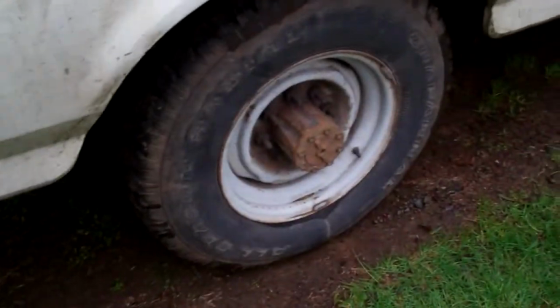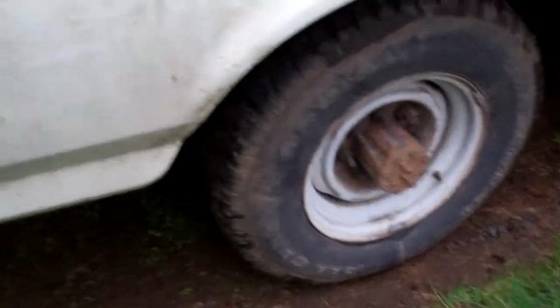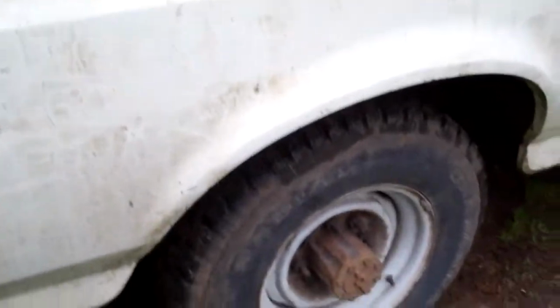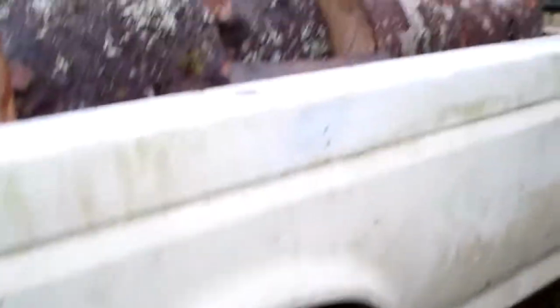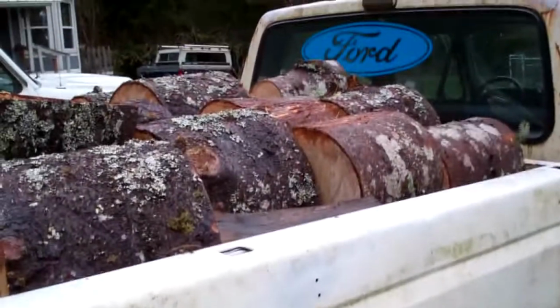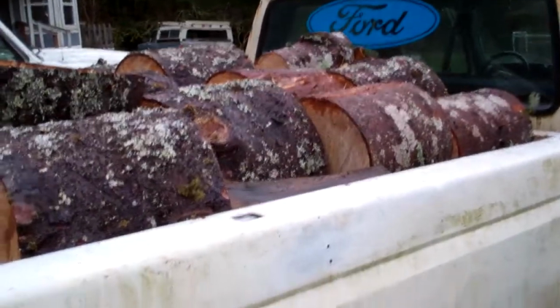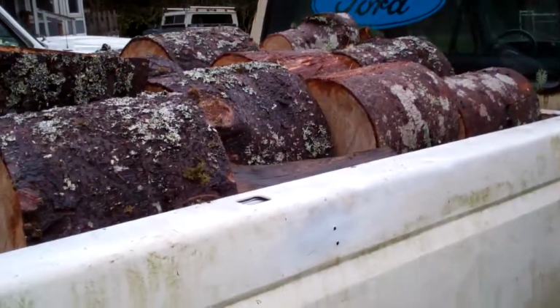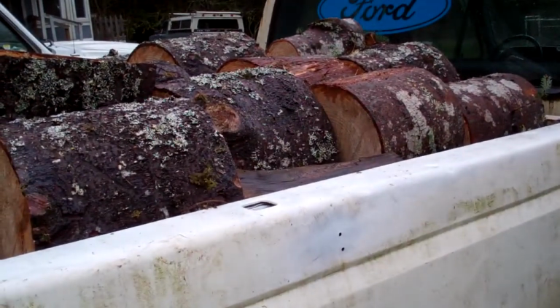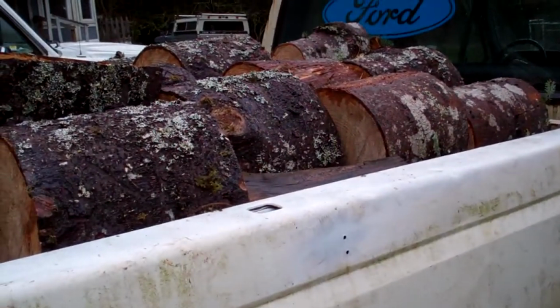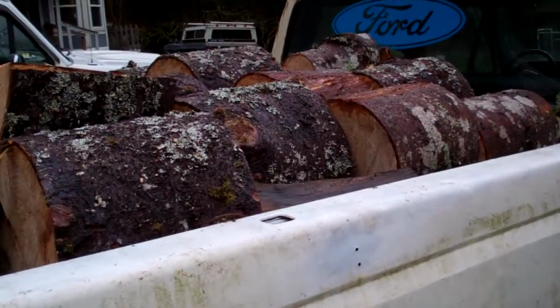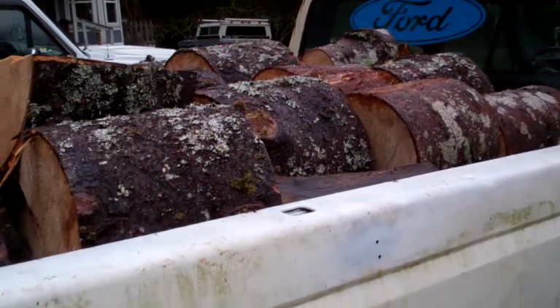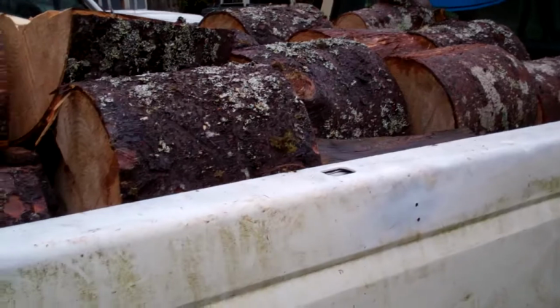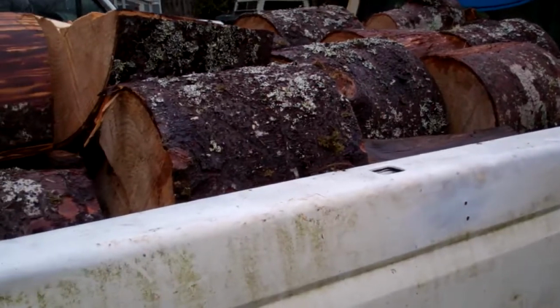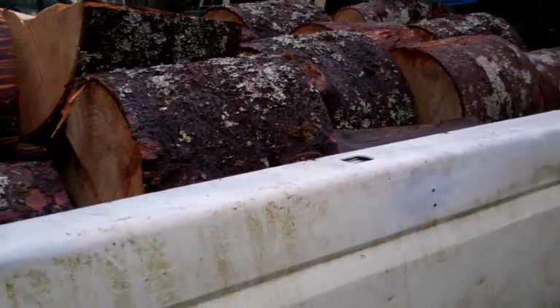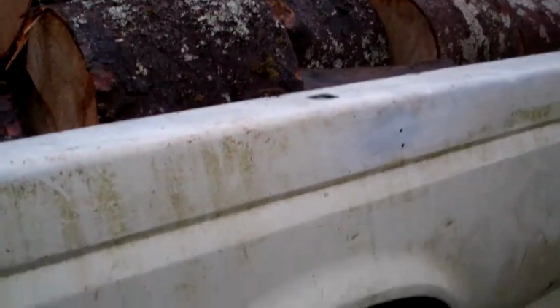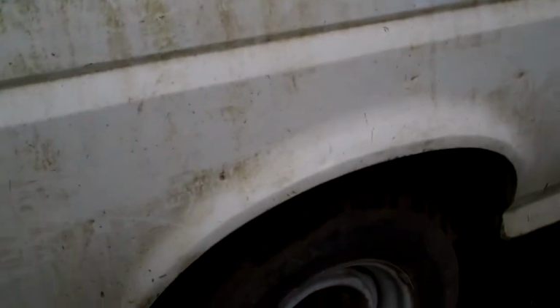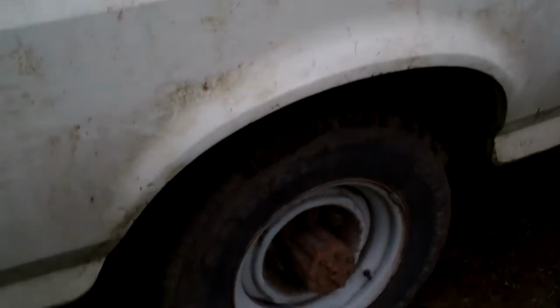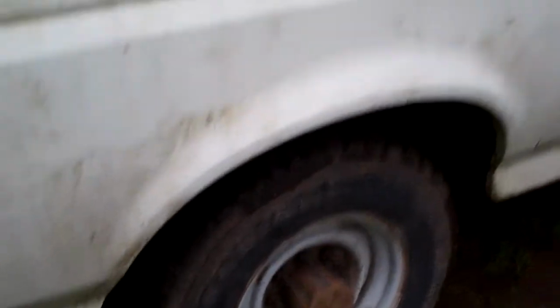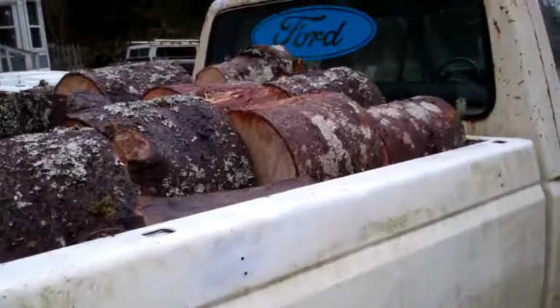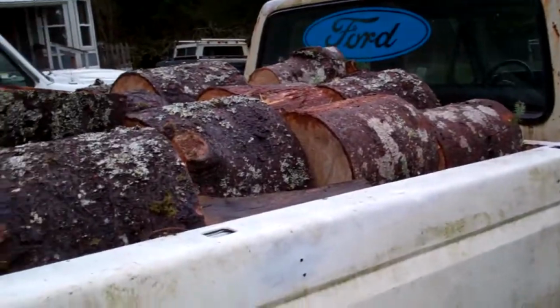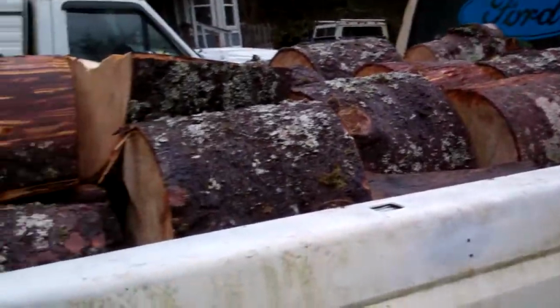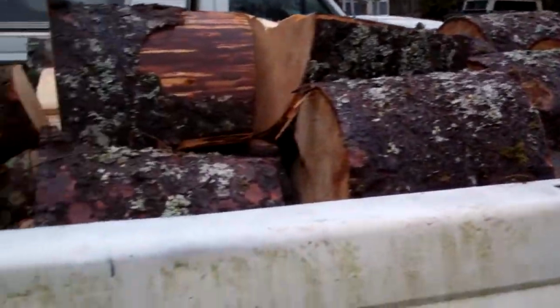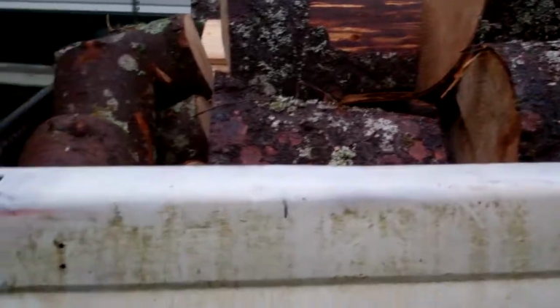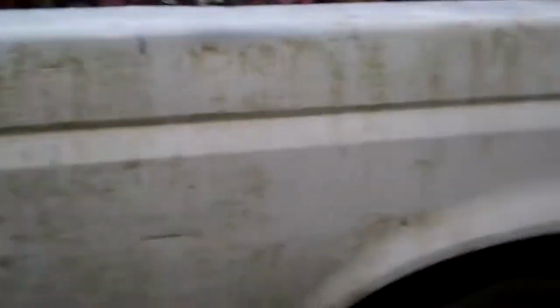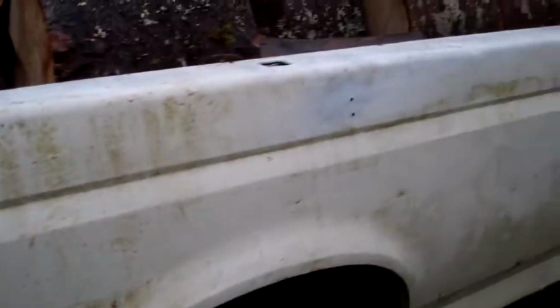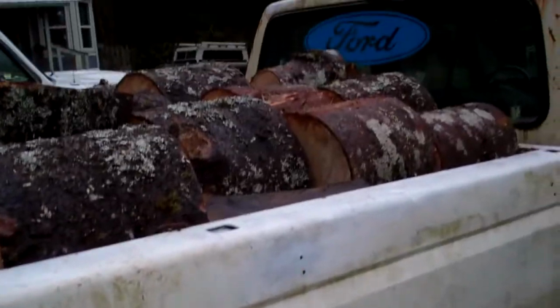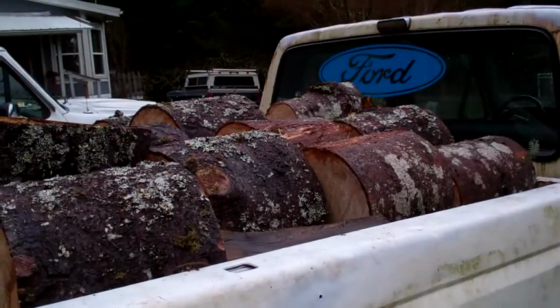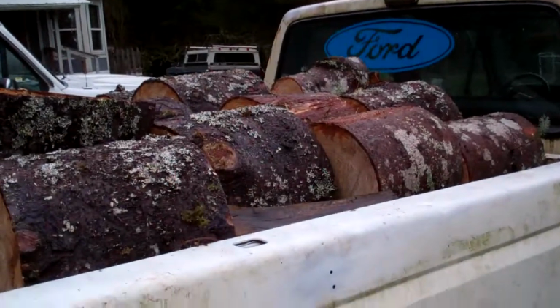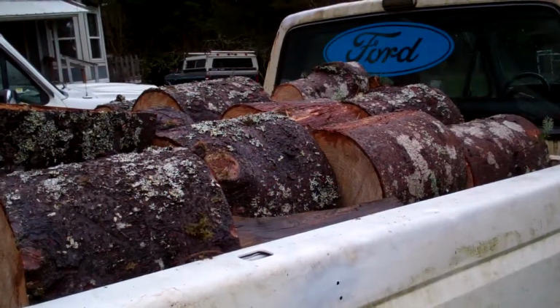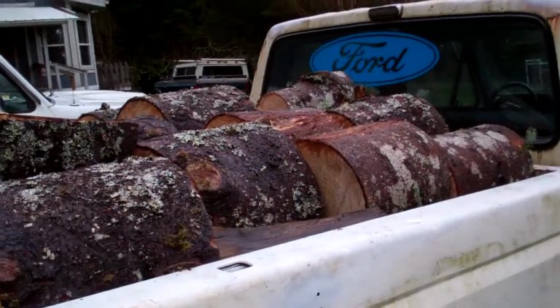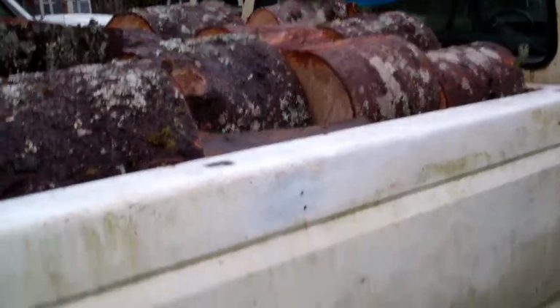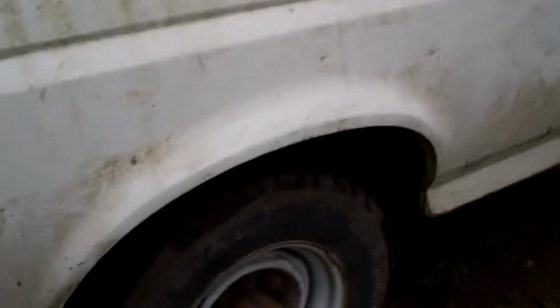Plus, it doesn't have that smog equipment on it either — it left the factory without that smog stuff. So that makes it breathe better, of course. This thing has a lot of power and torque — mainly torque.